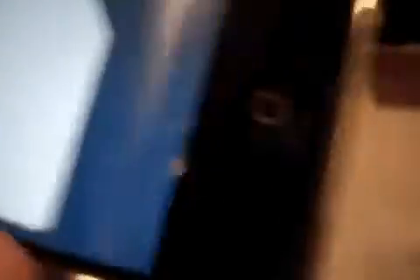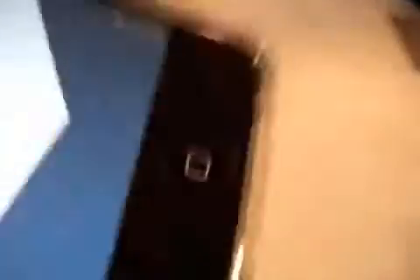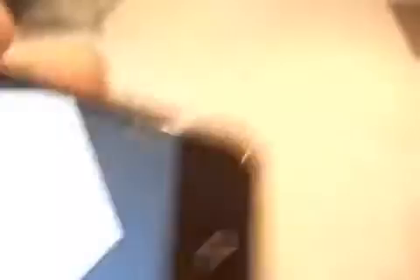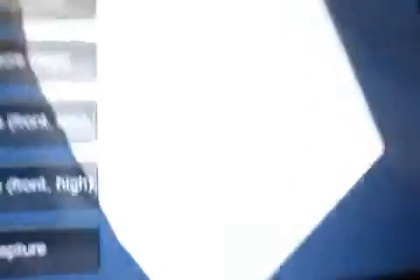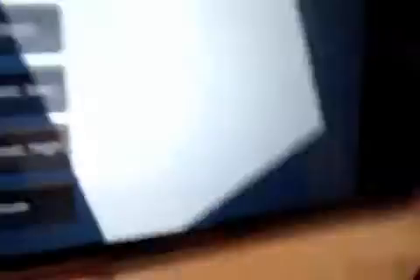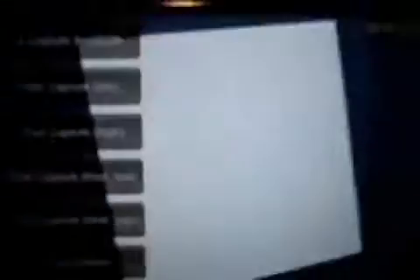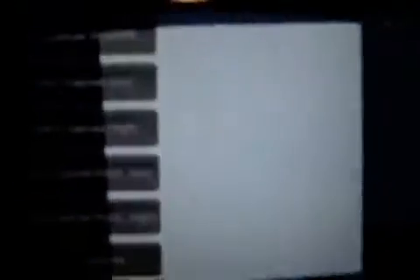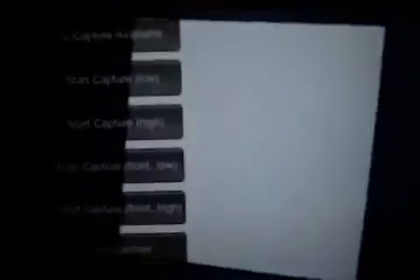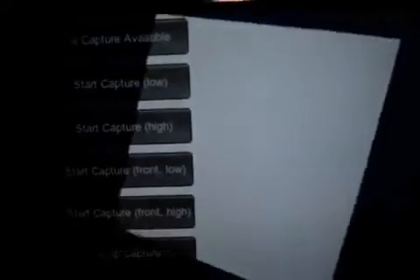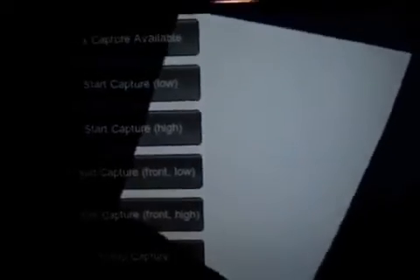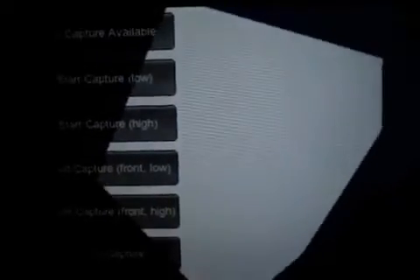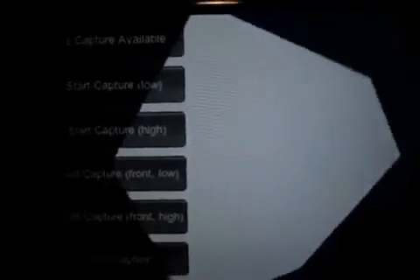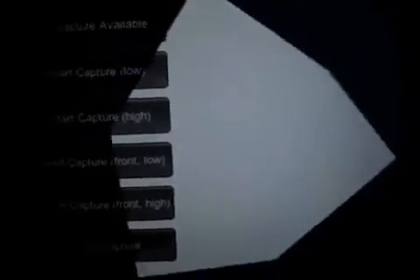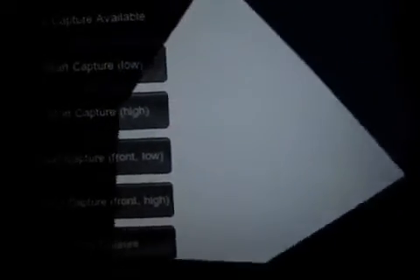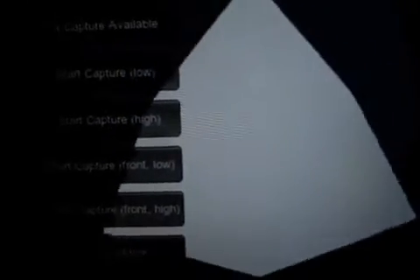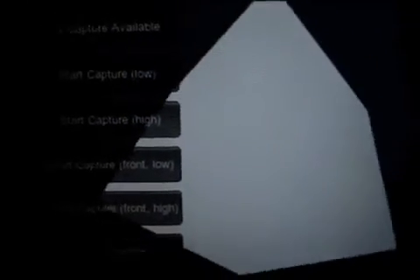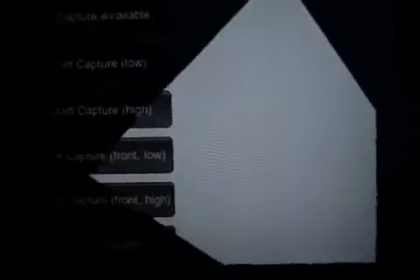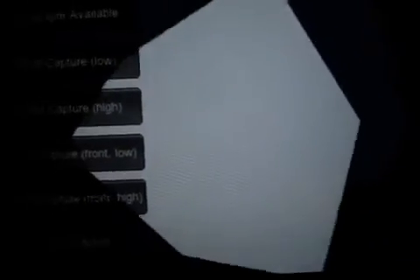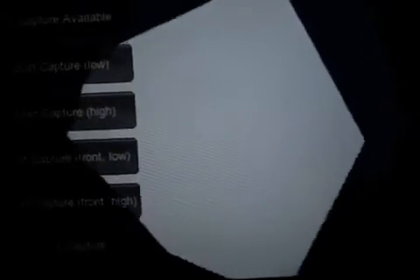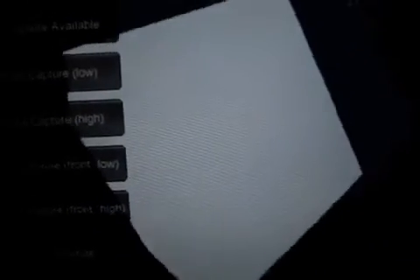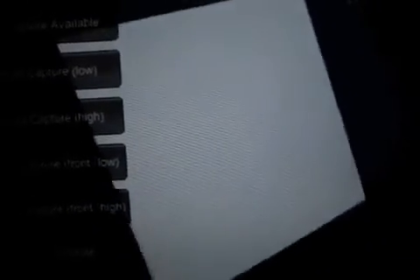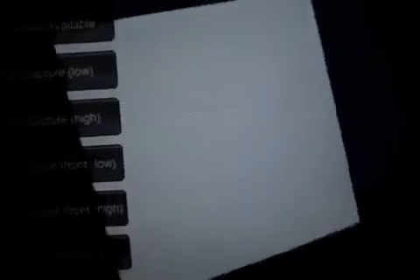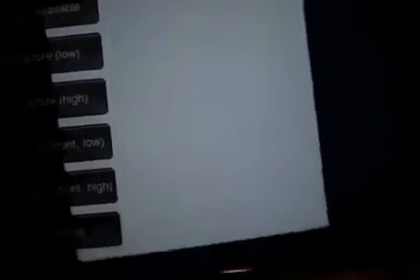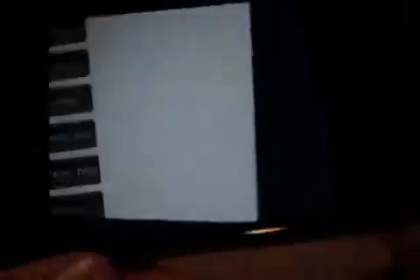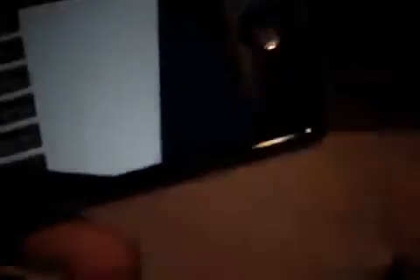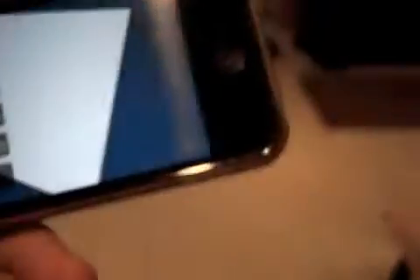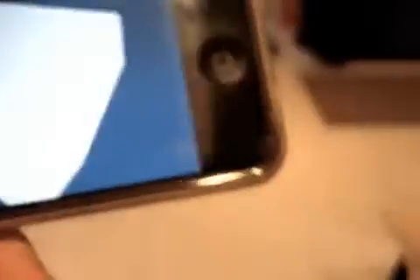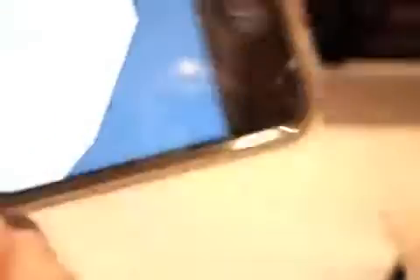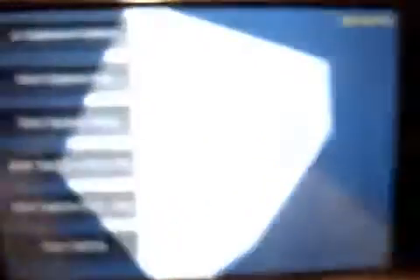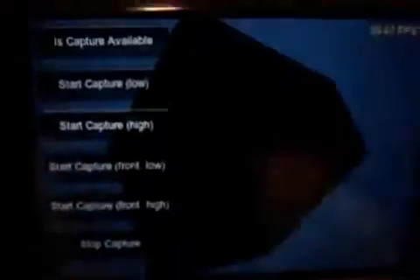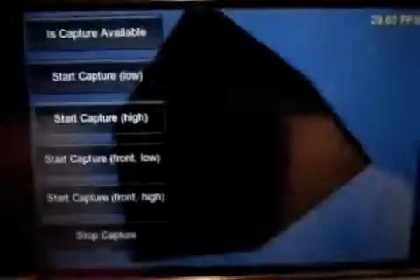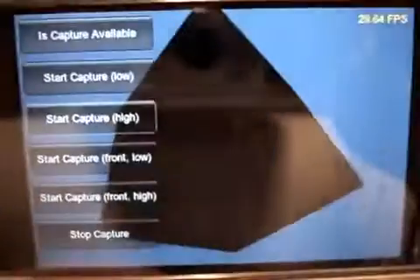So we're launched and what you got here is a cube on screen, and we are going to start capture with the highest resolution possible.